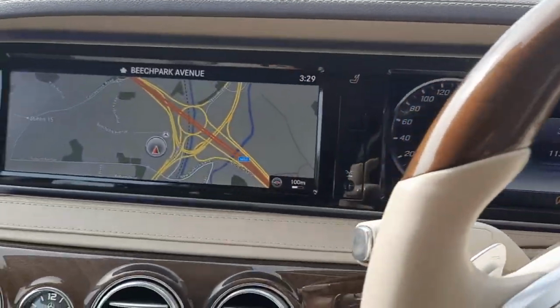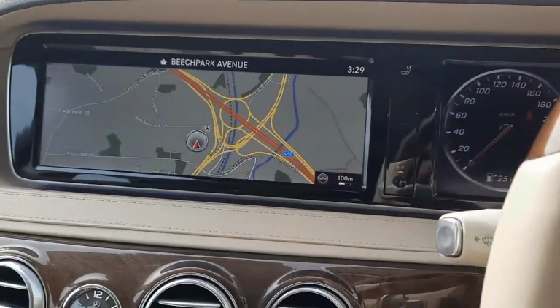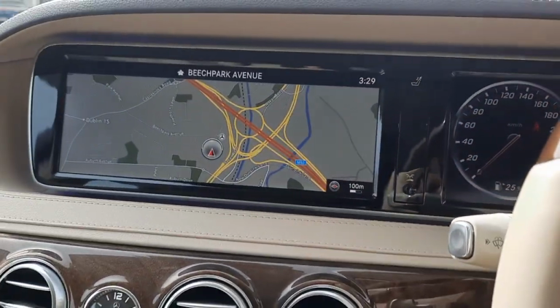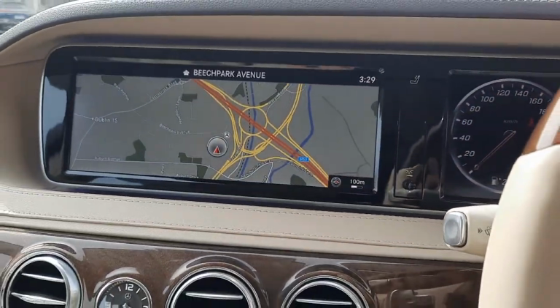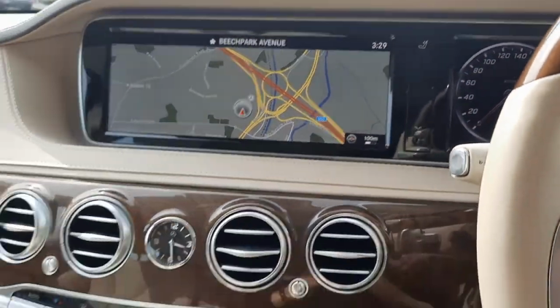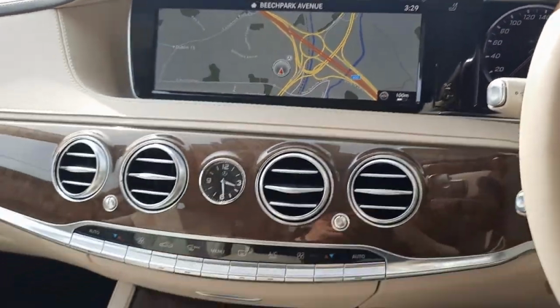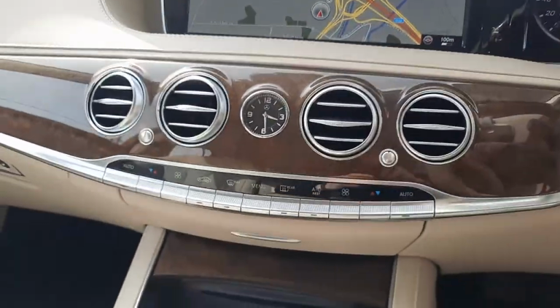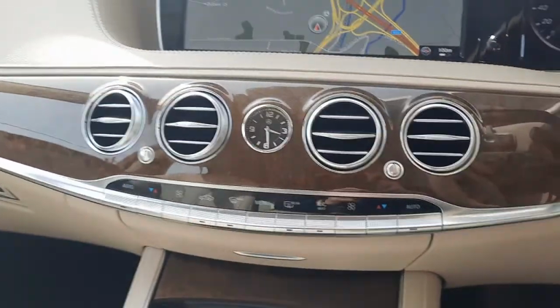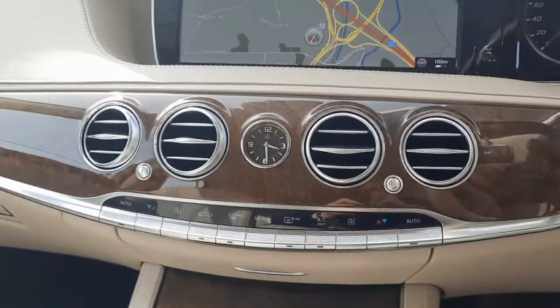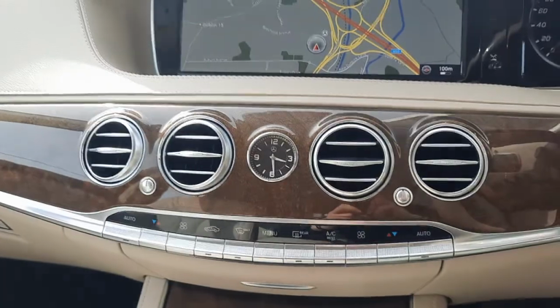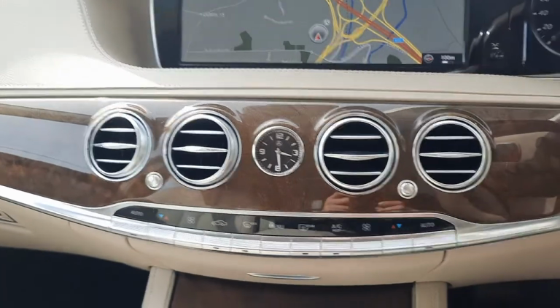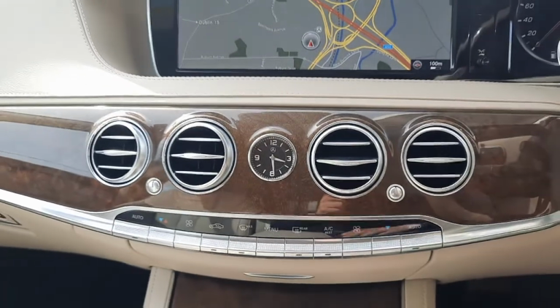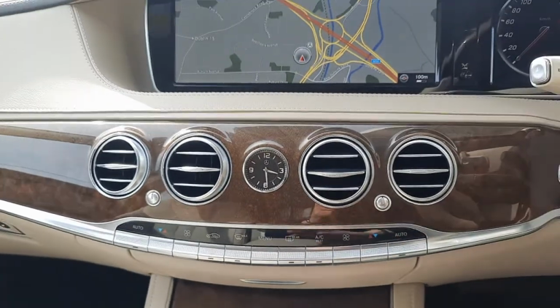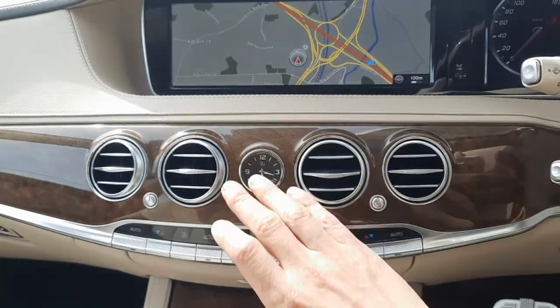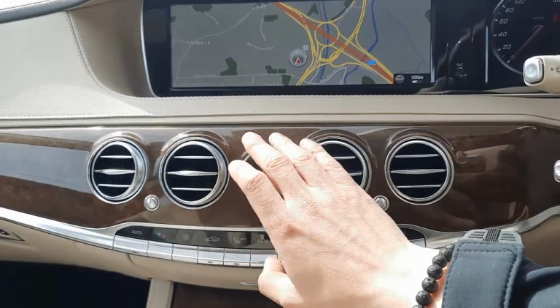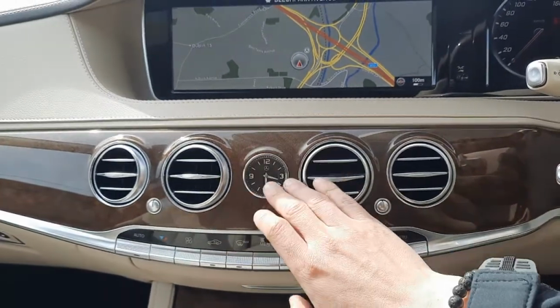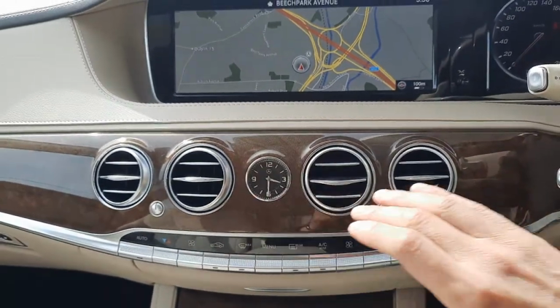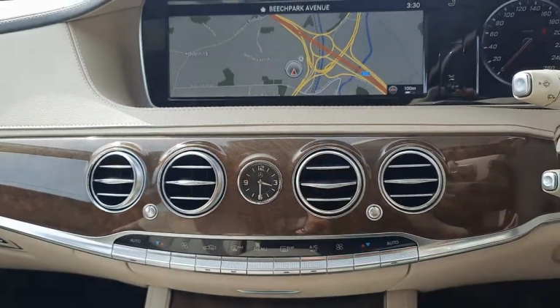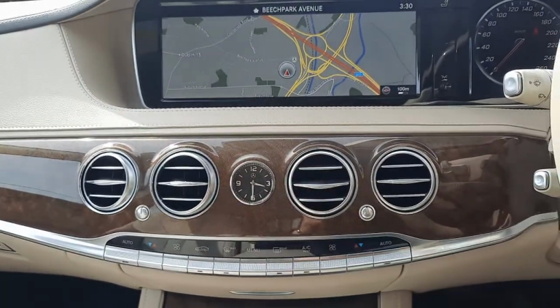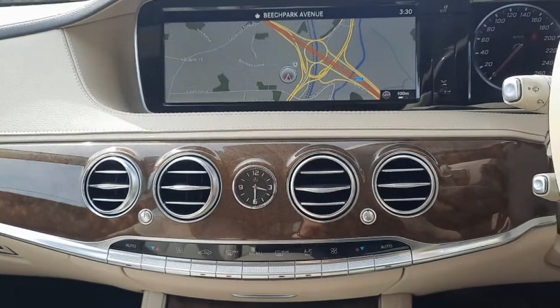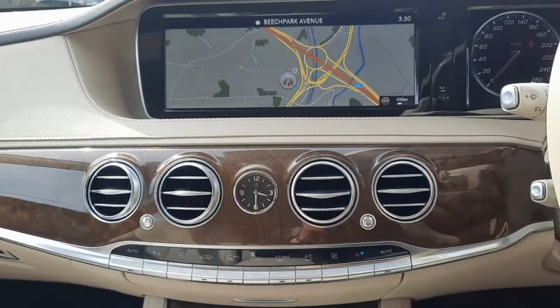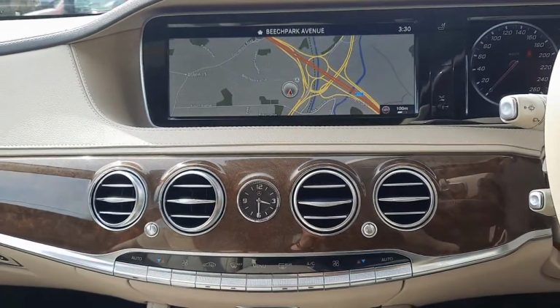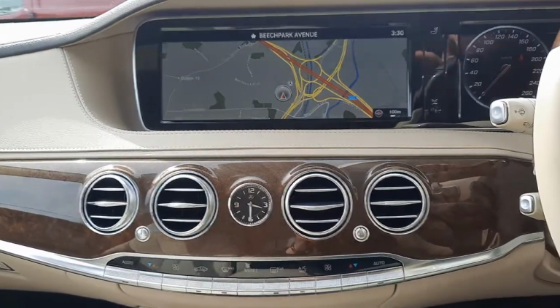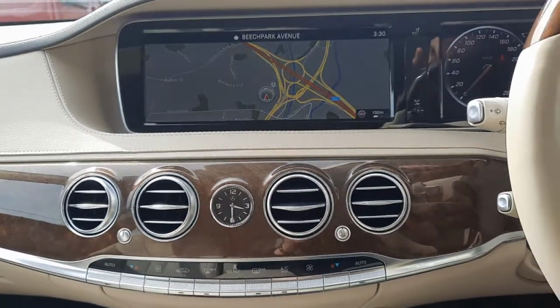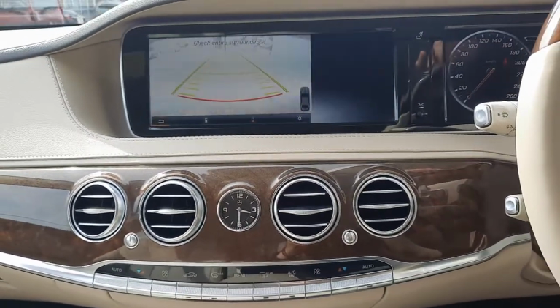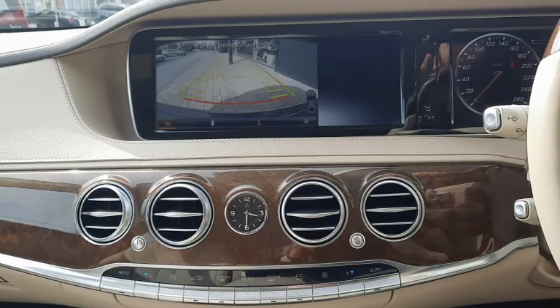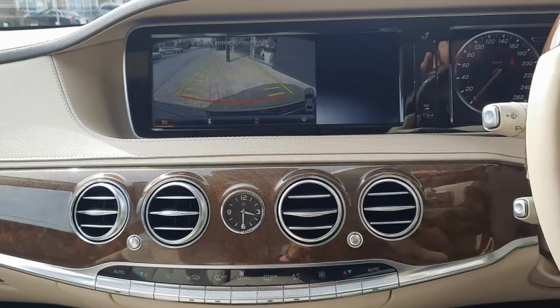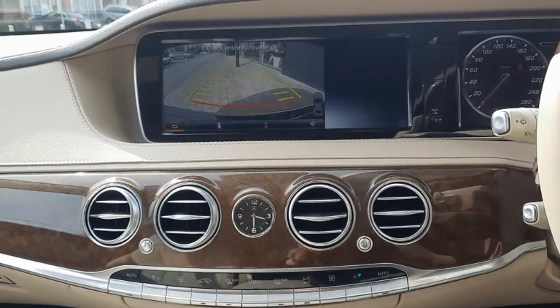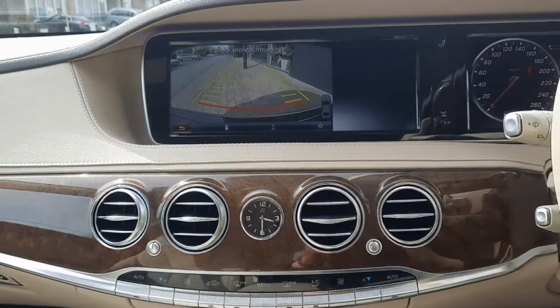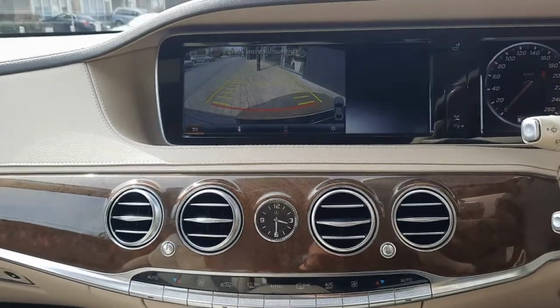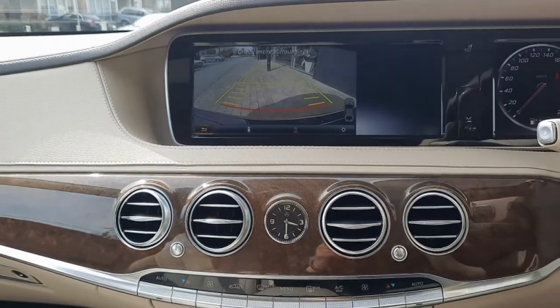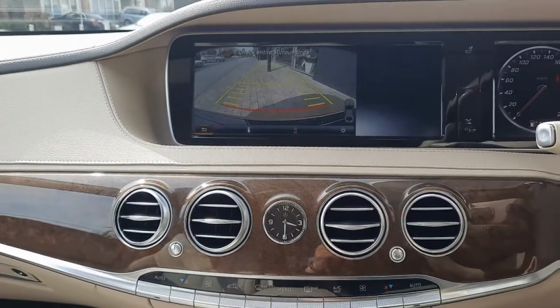You'll also see the likes of your satellite navigation, that lovely finish with the clock. You'll also see the likes of your reversing camera, parking sensors front and rear.